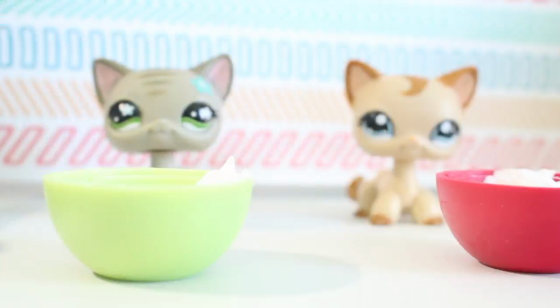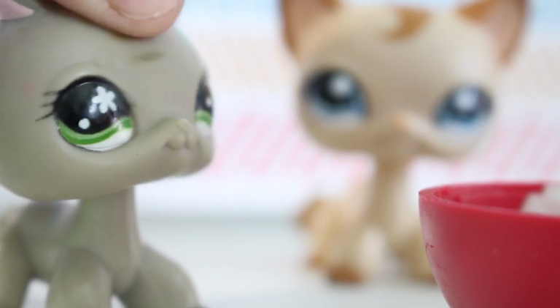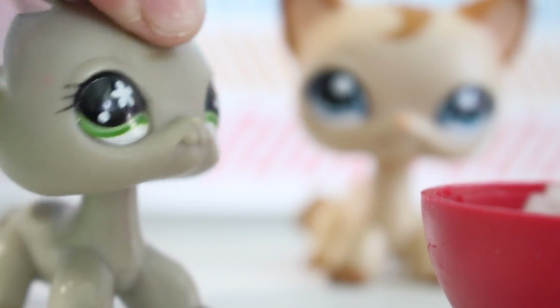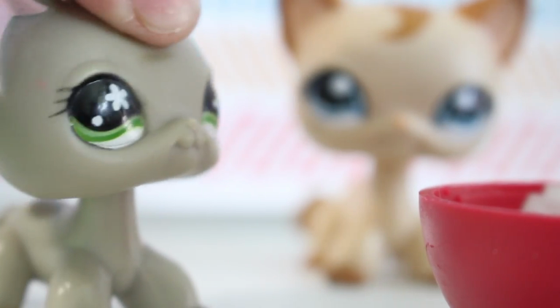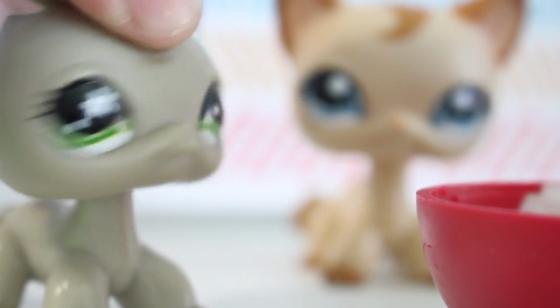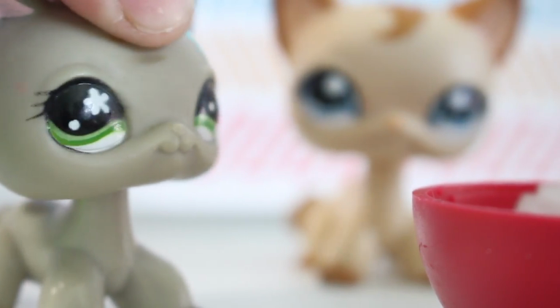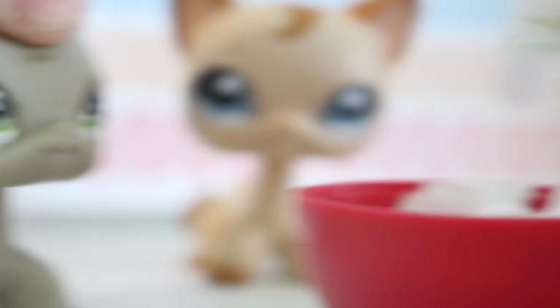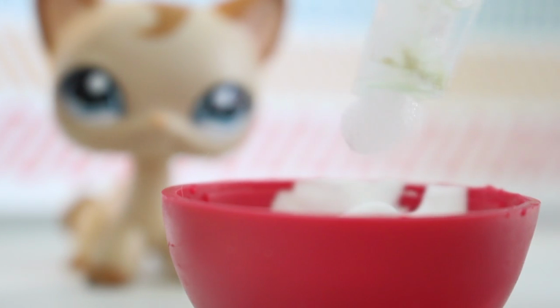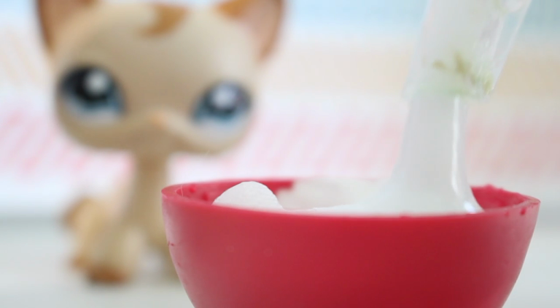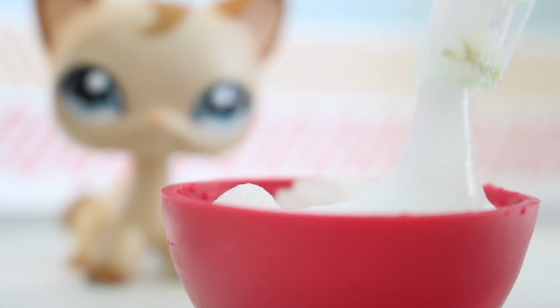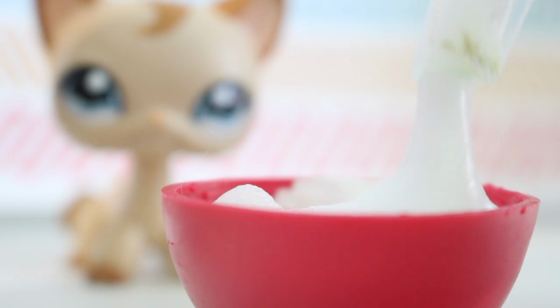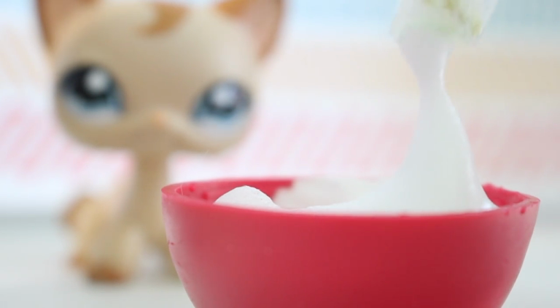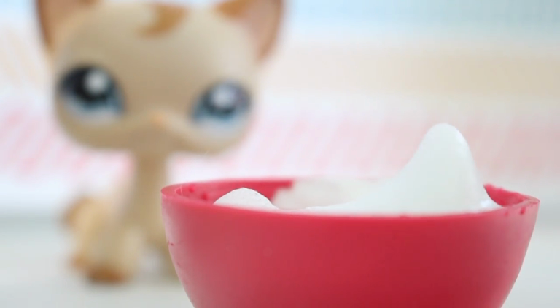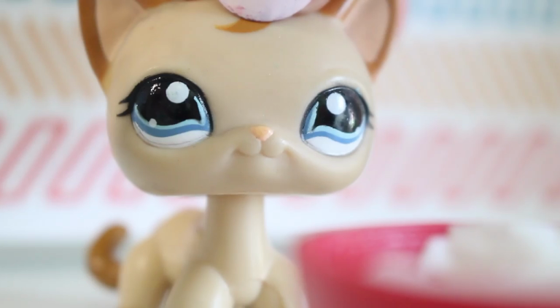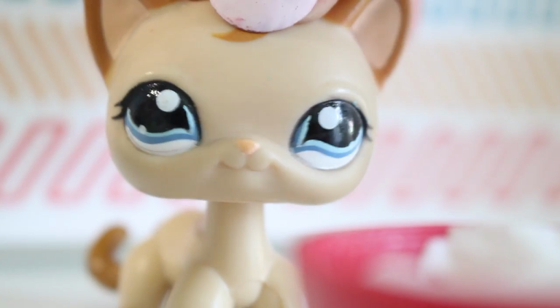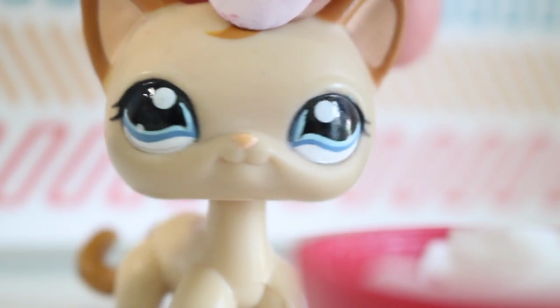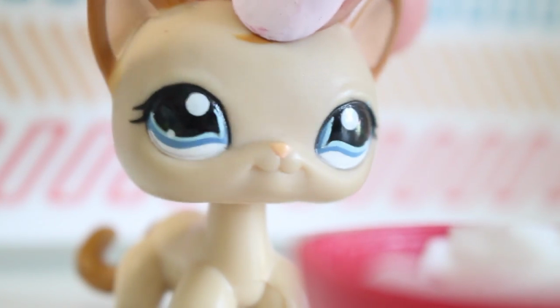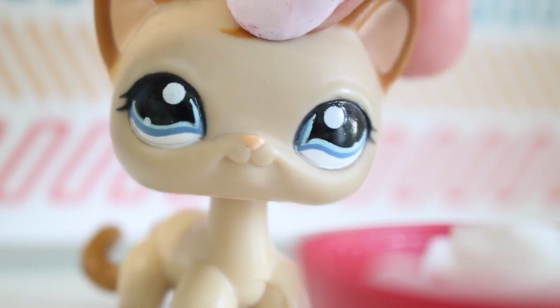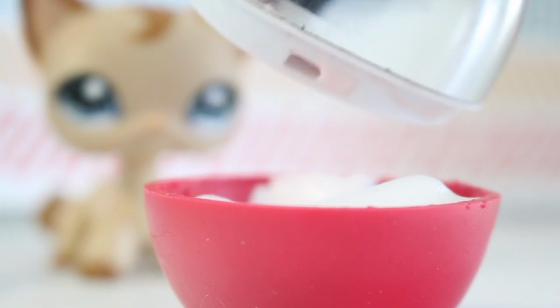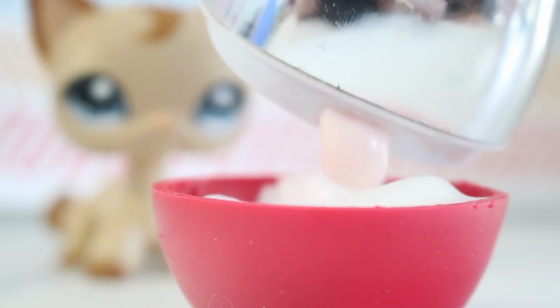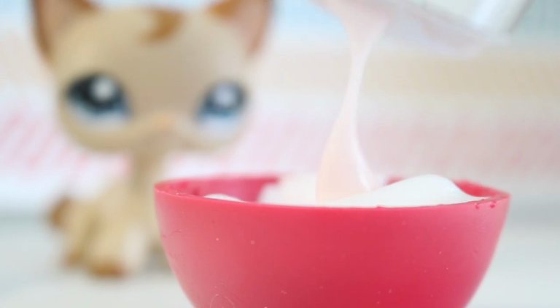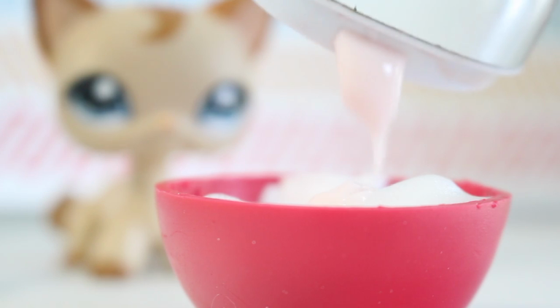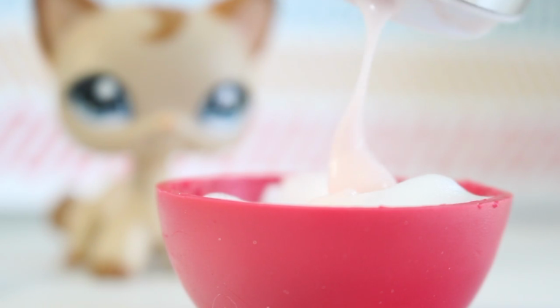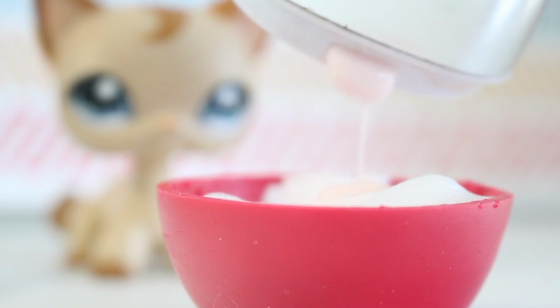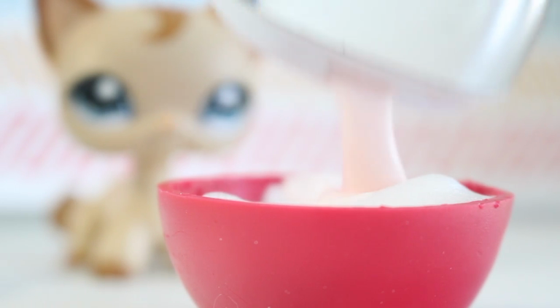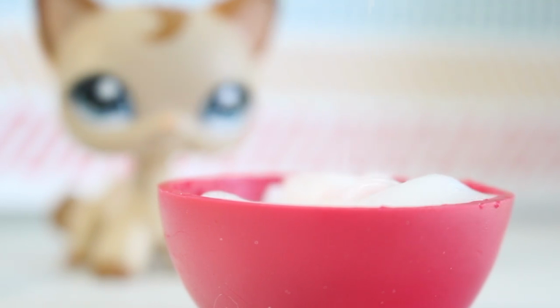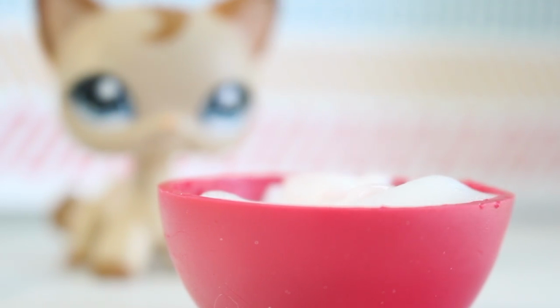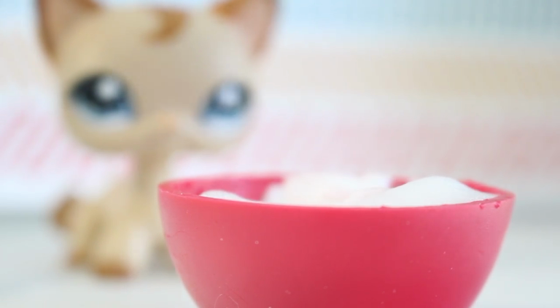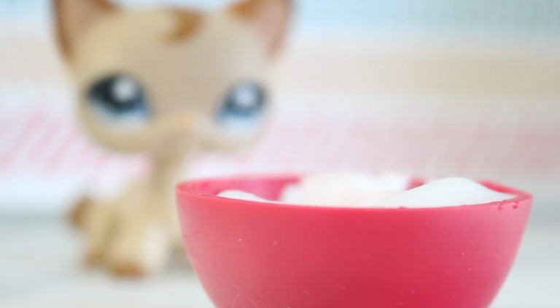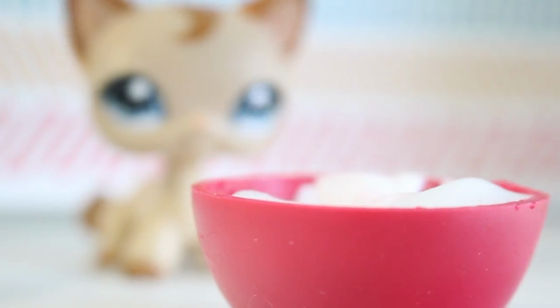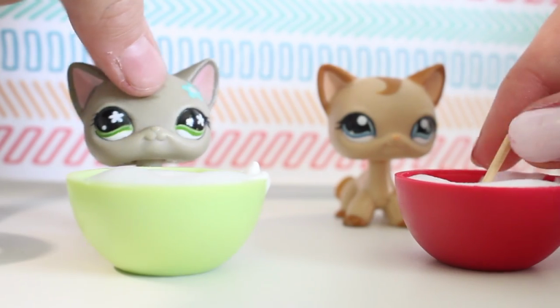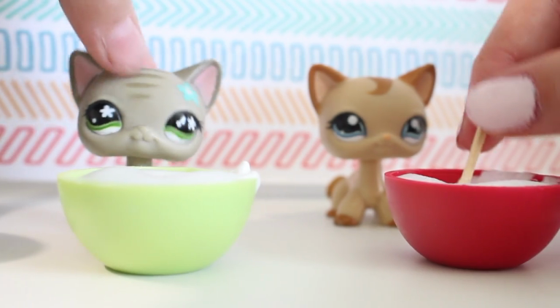Next add your foaming hand soap. Next add your lotion. Then mix.